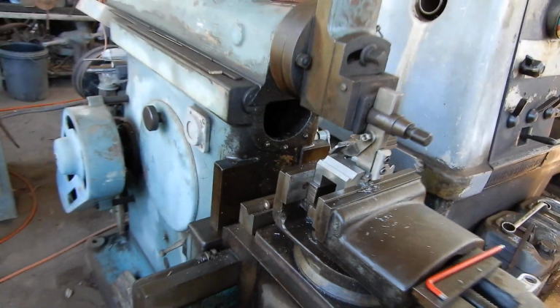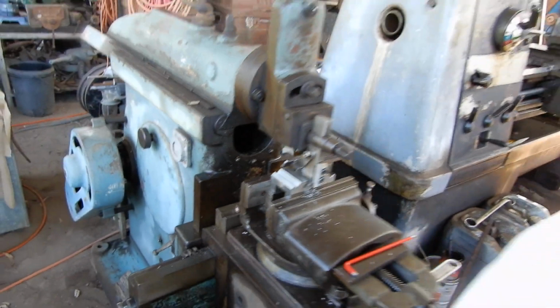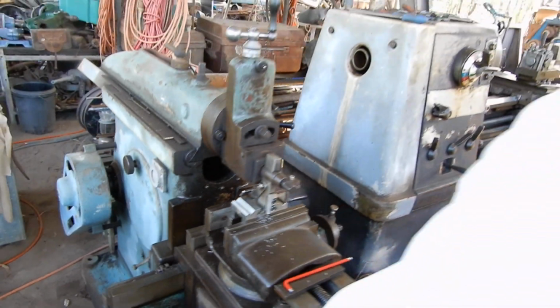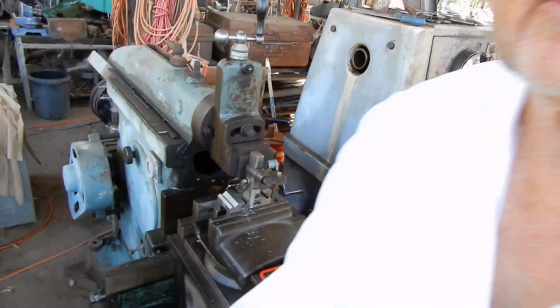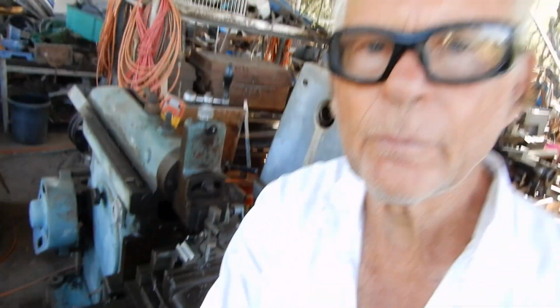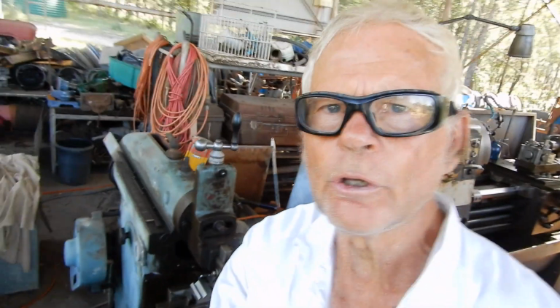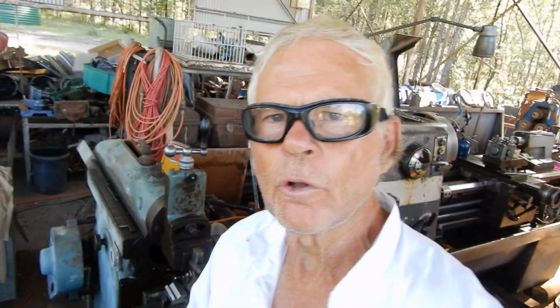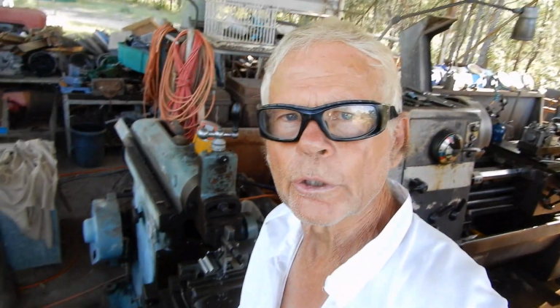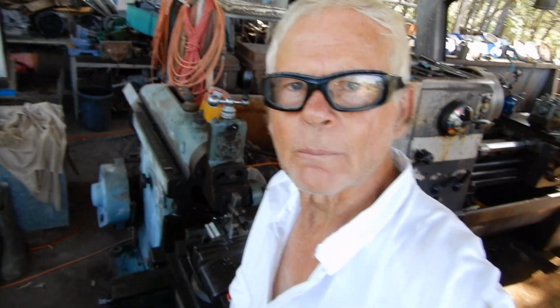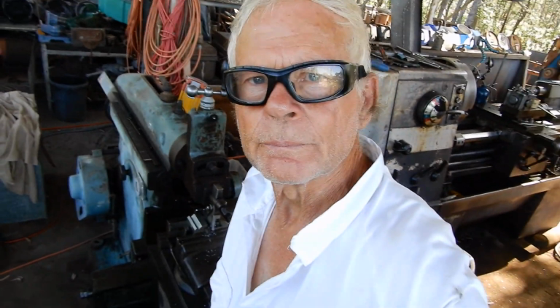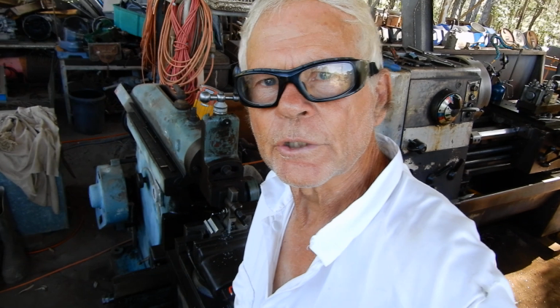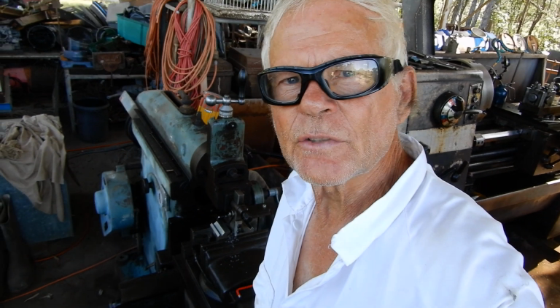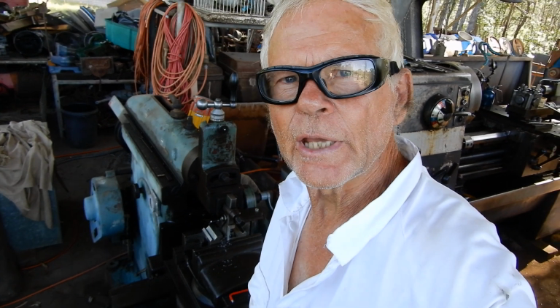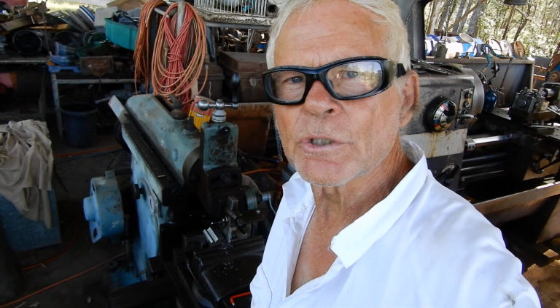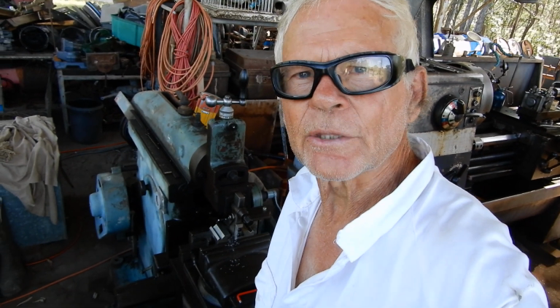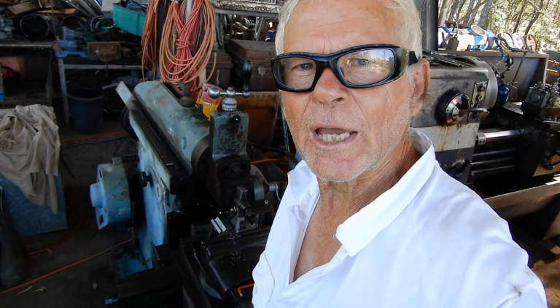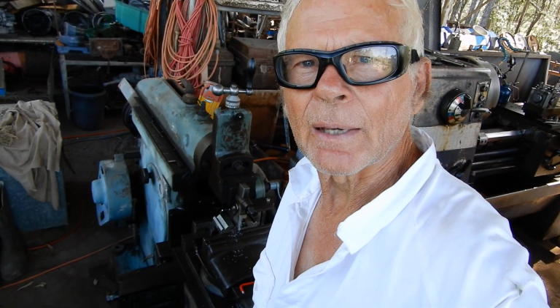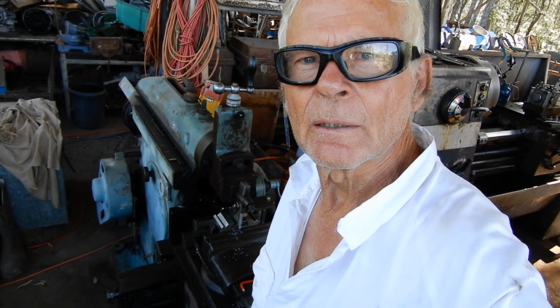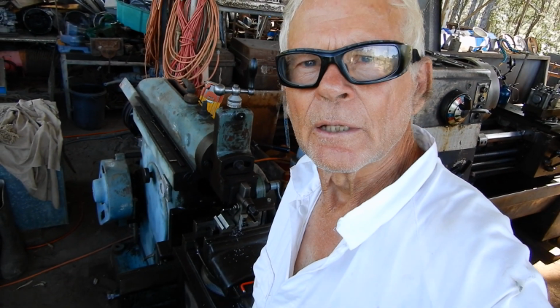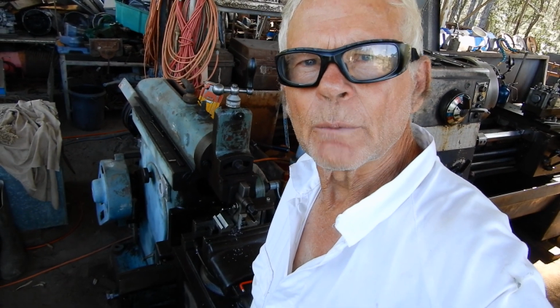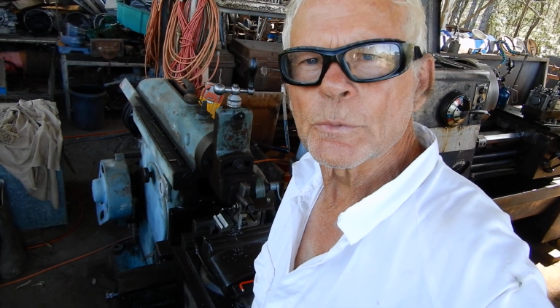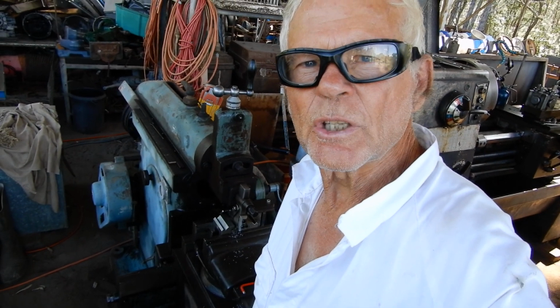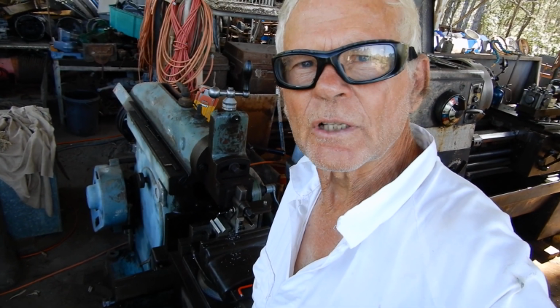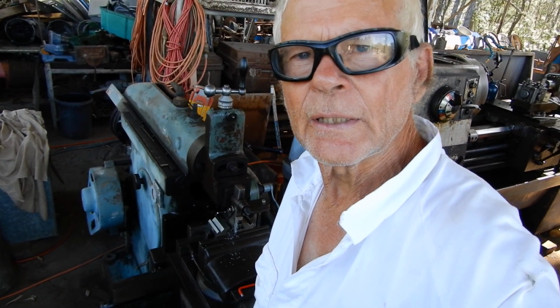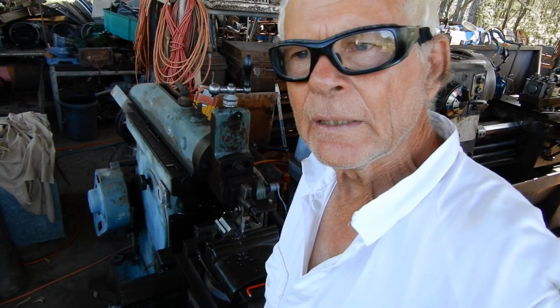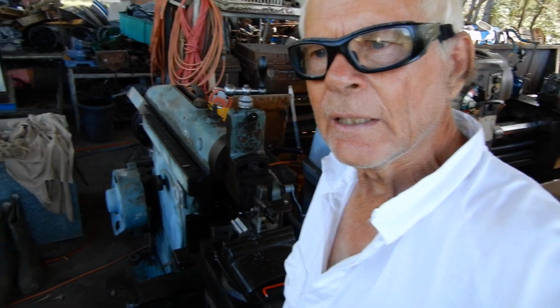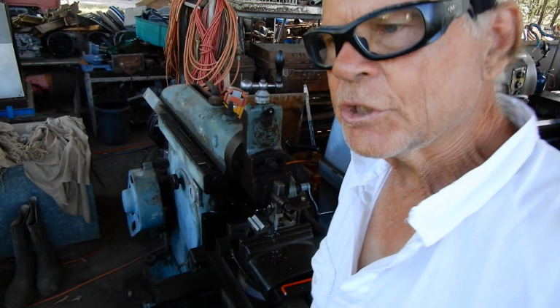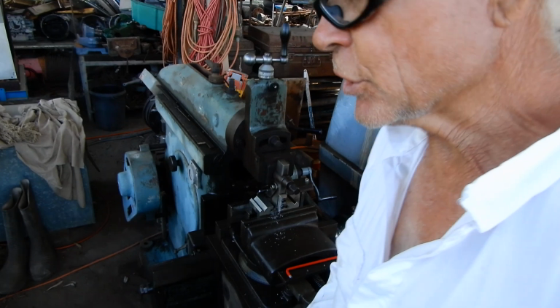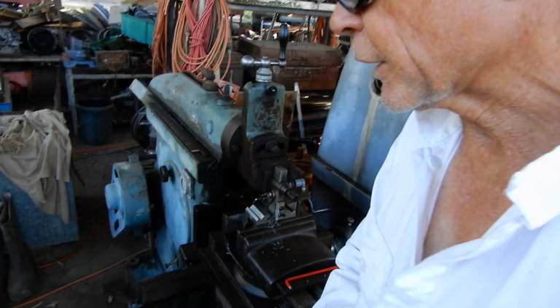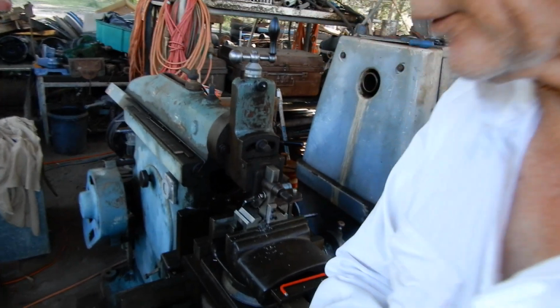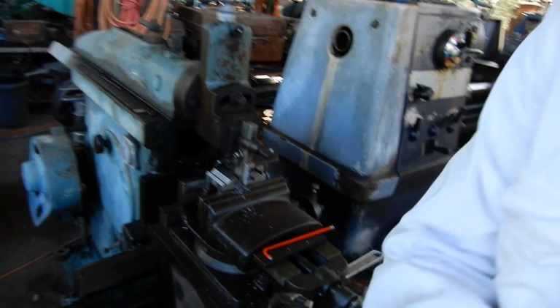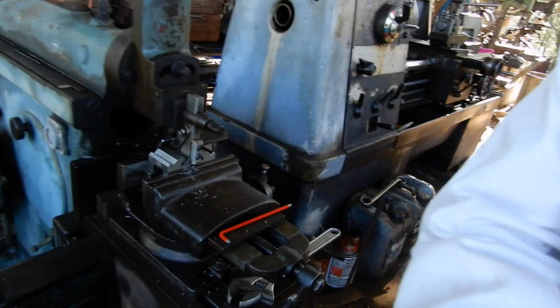Hi, Neil here from the Dirt Floor Workshop. Today's video is about the shaper and more specifically a T-slot cutter that I made.